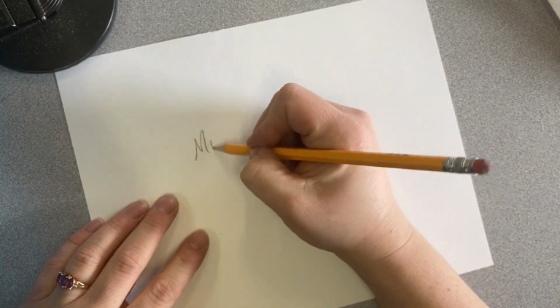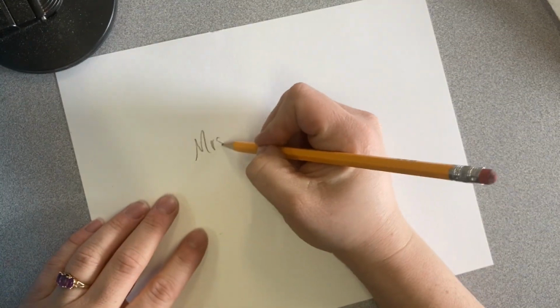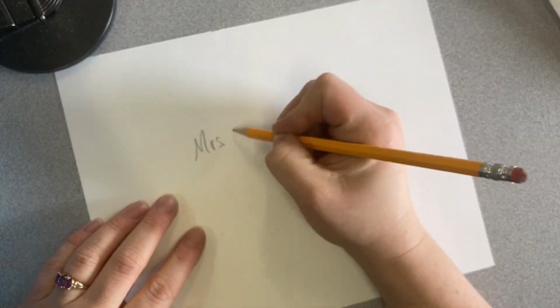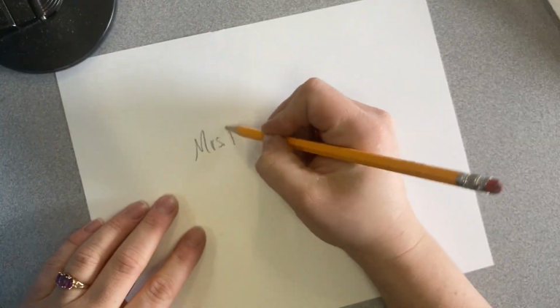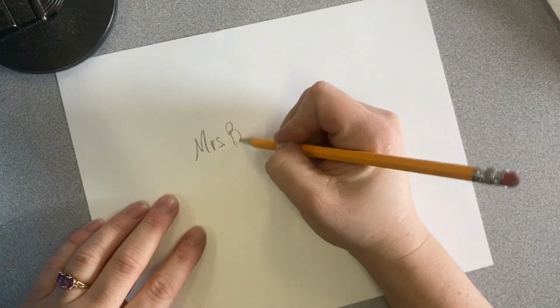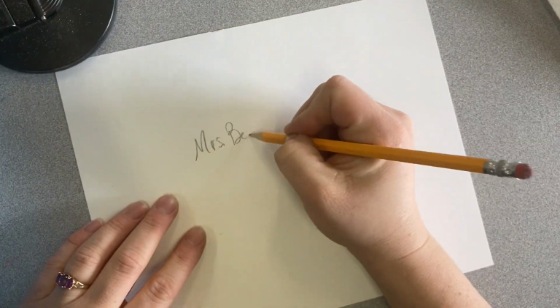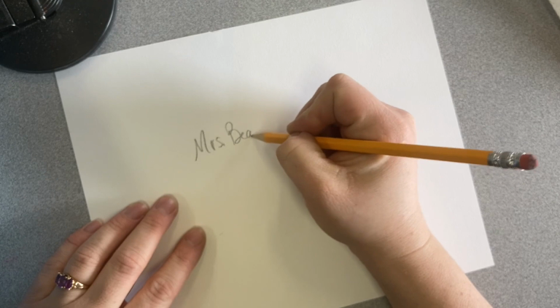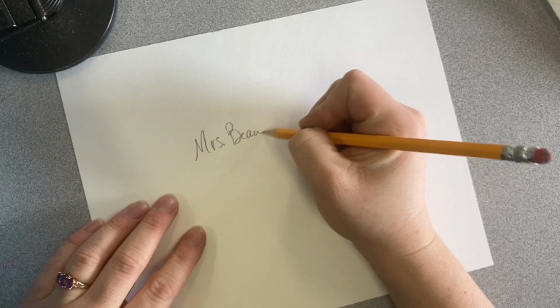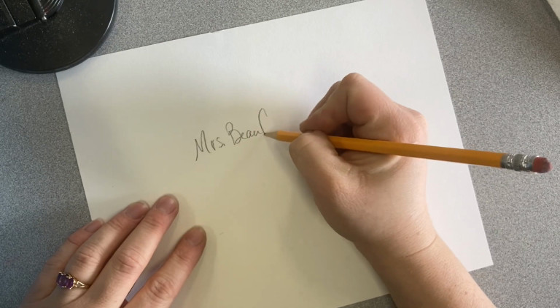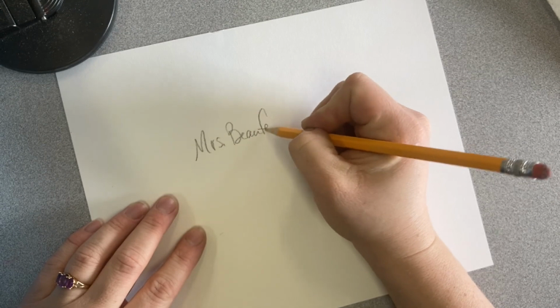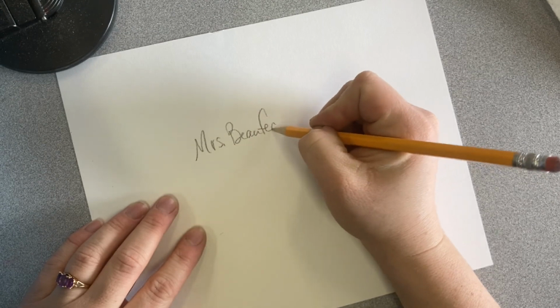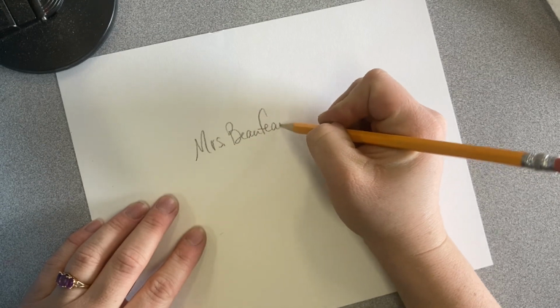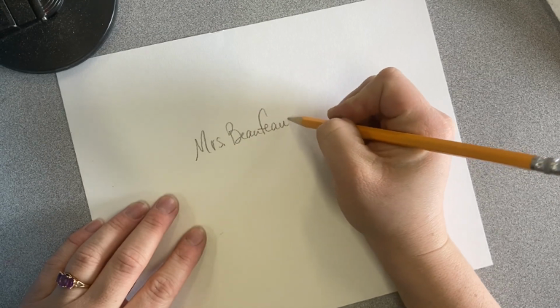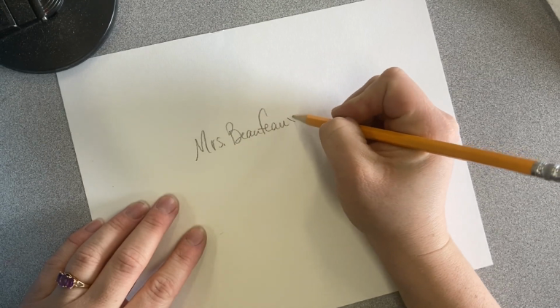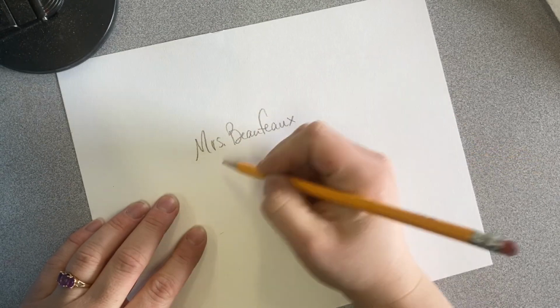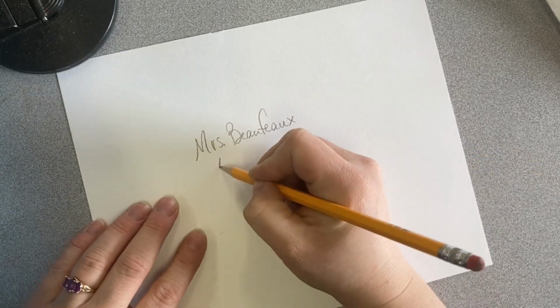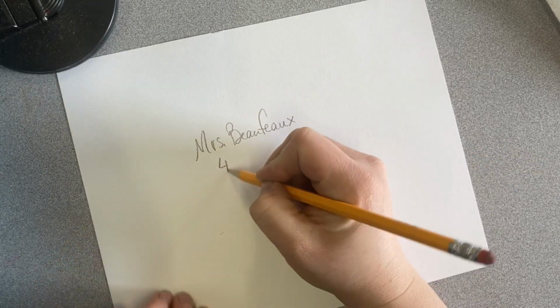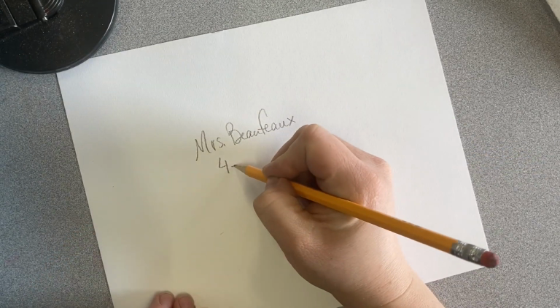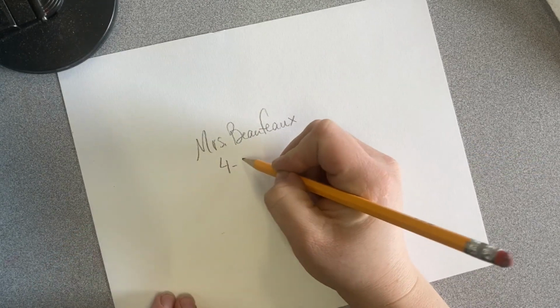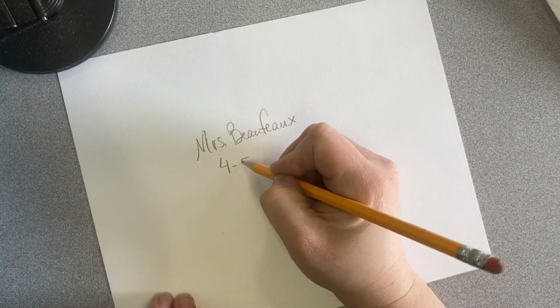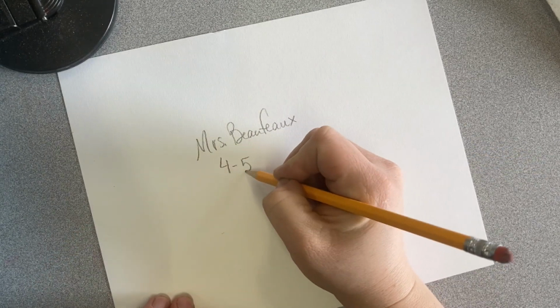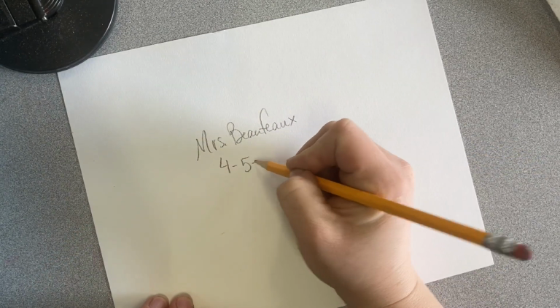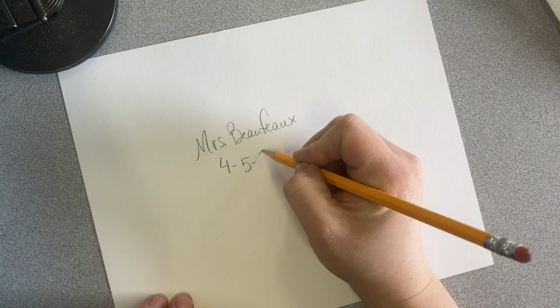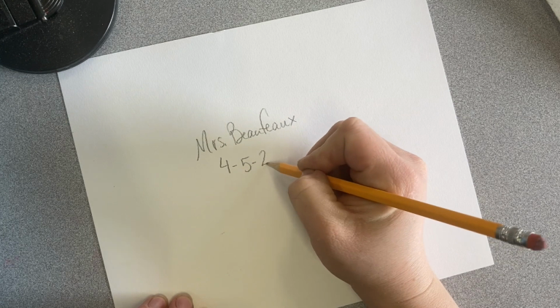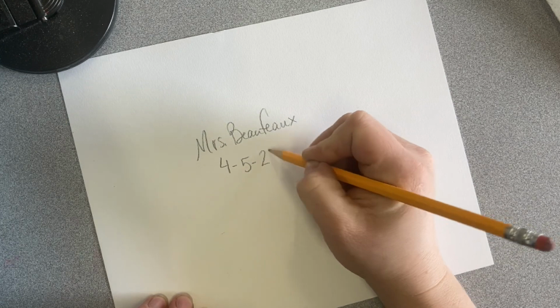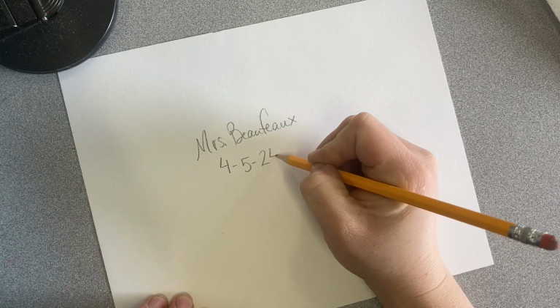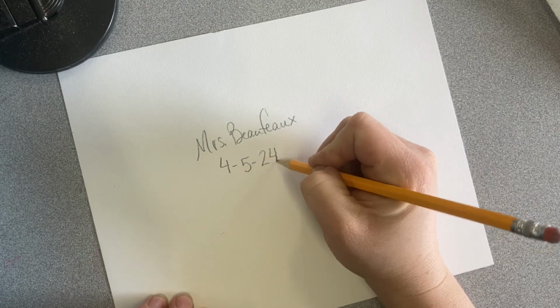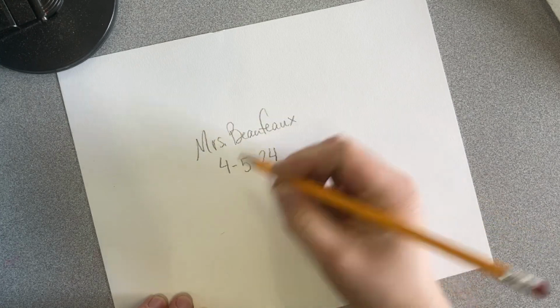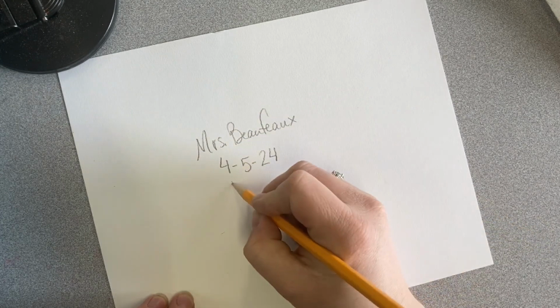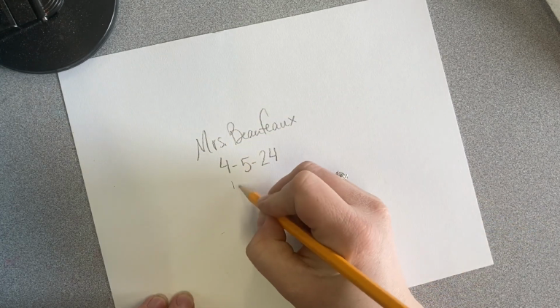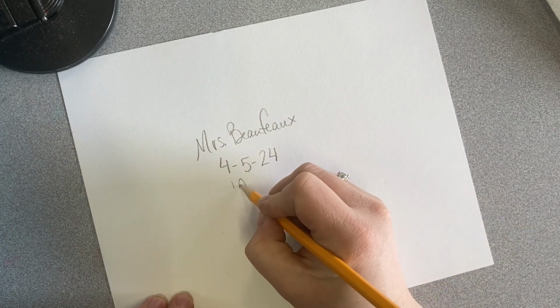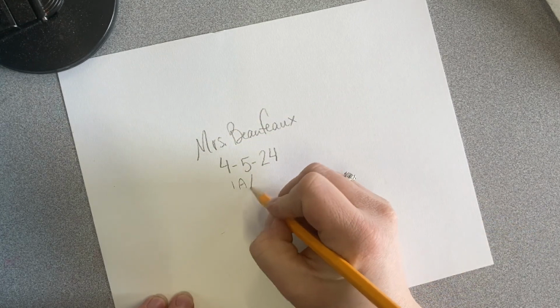Don't forget to put your name, date, and class on the back side of your paper. For our first grade class today we're using a thick poundage or heavyweight watercolor paper.